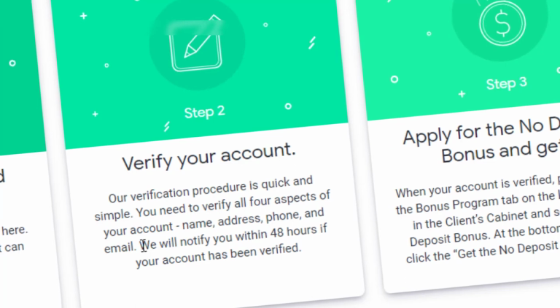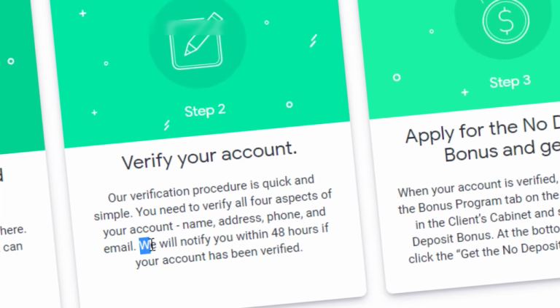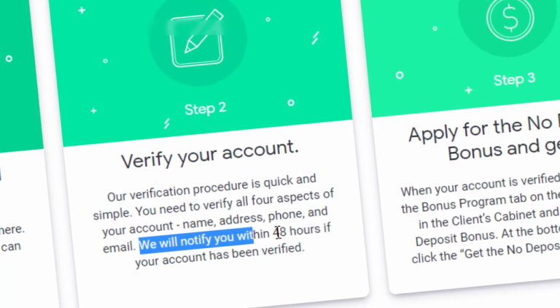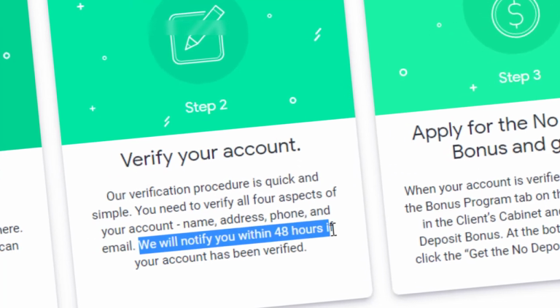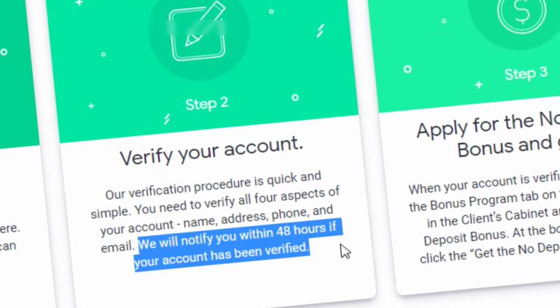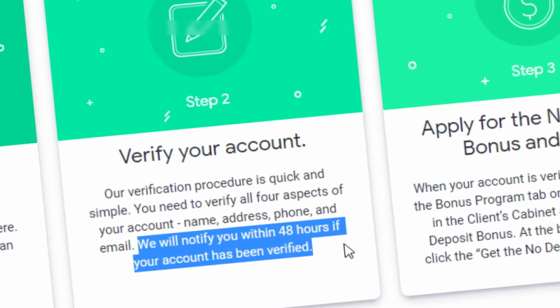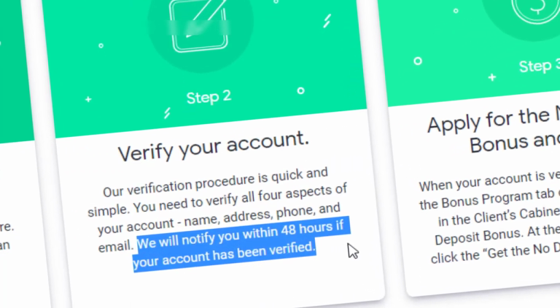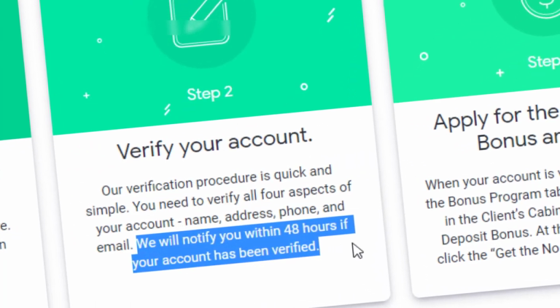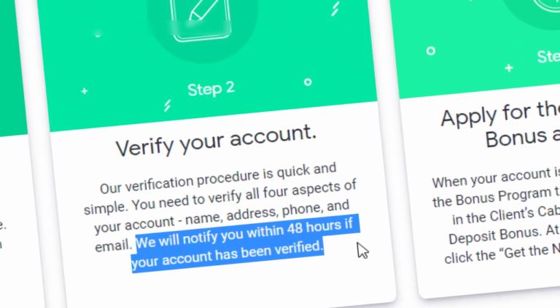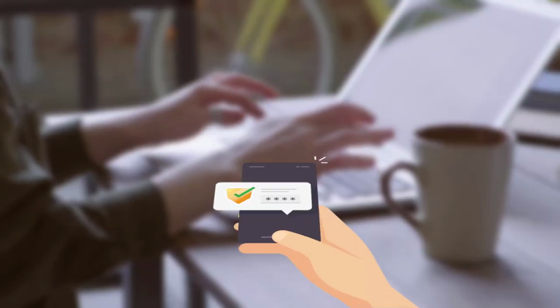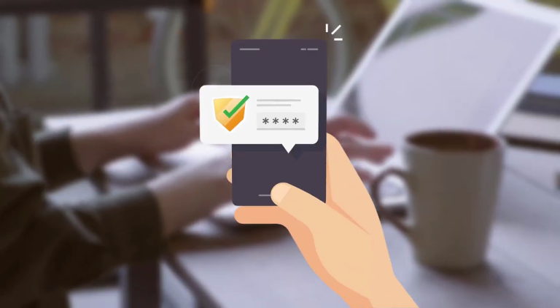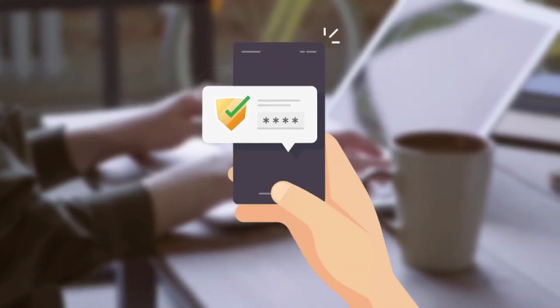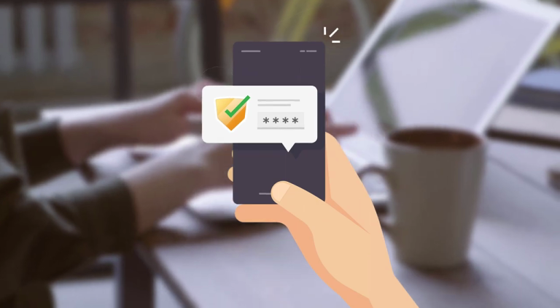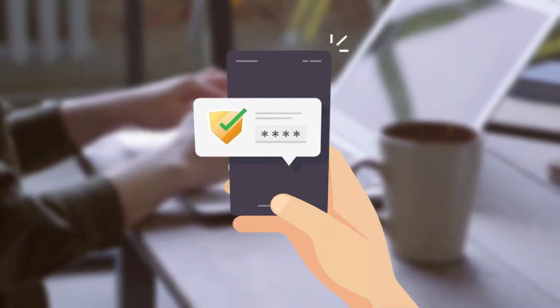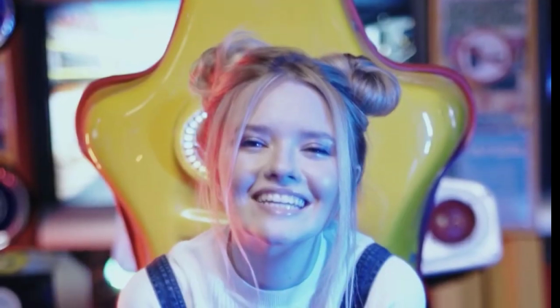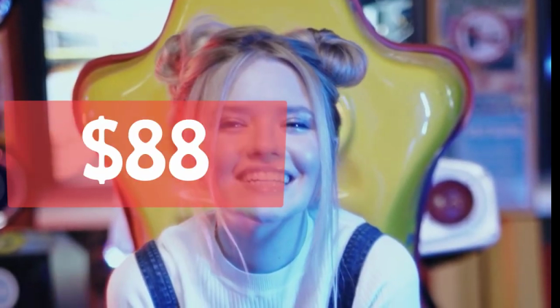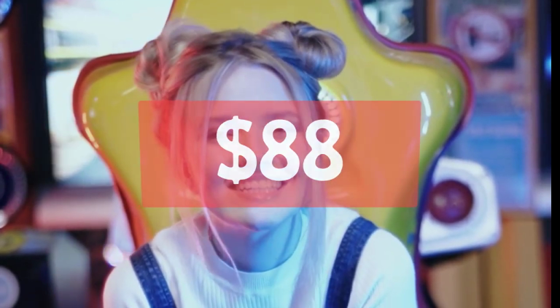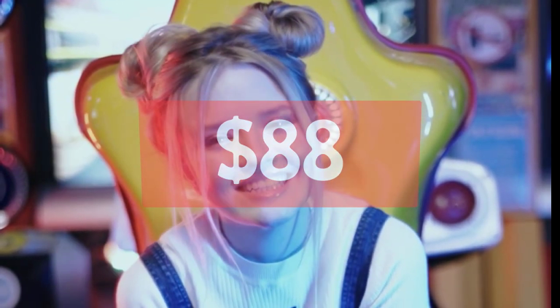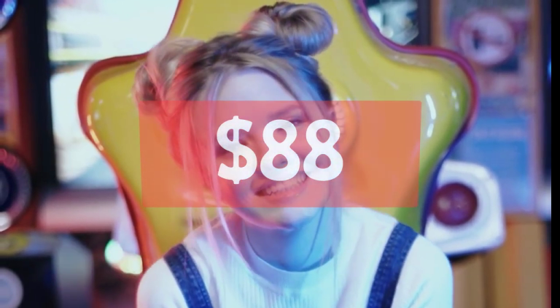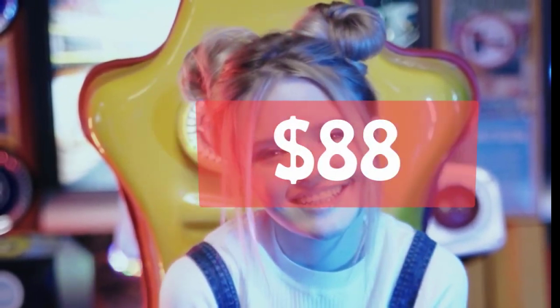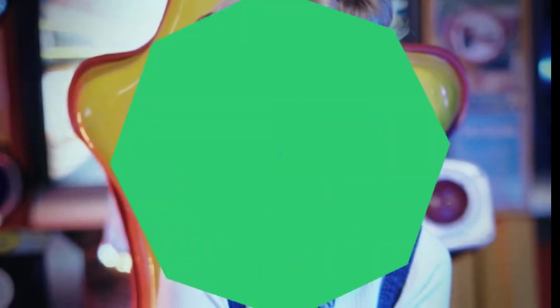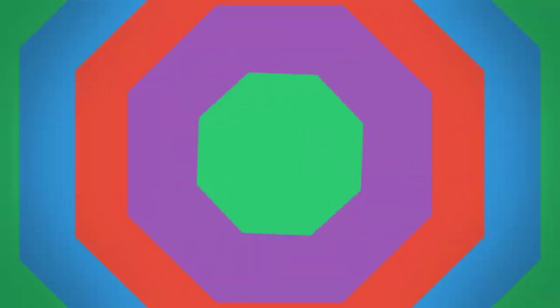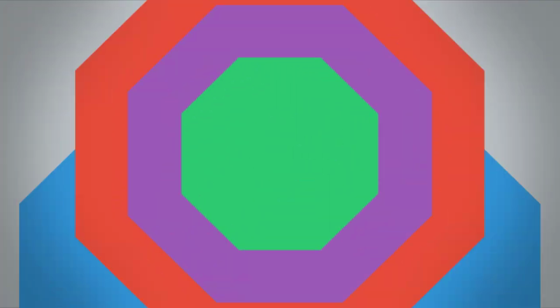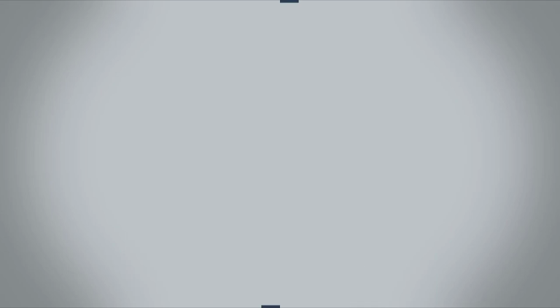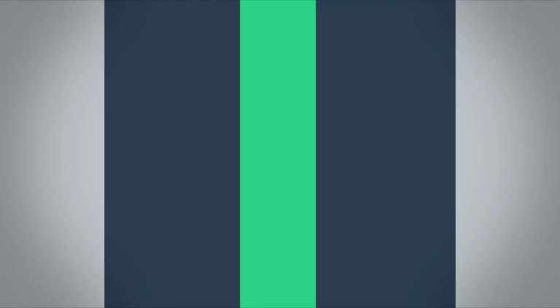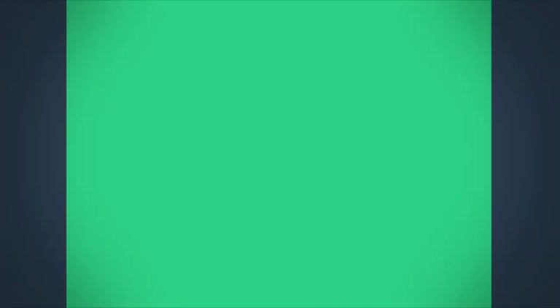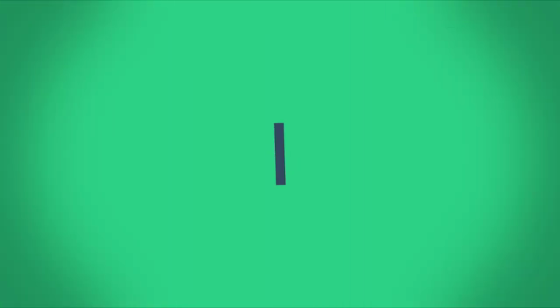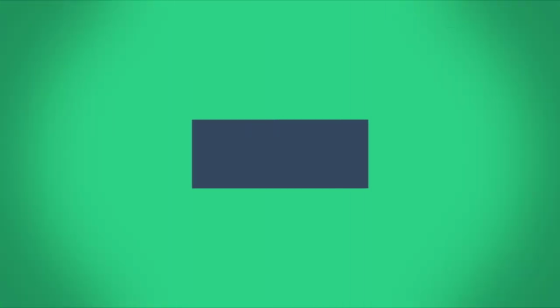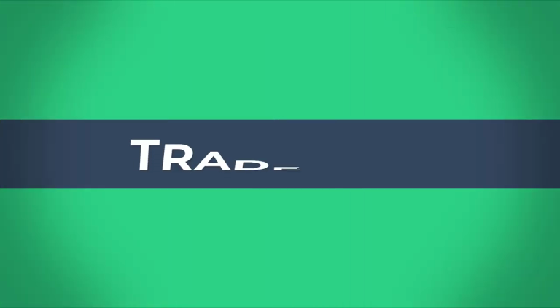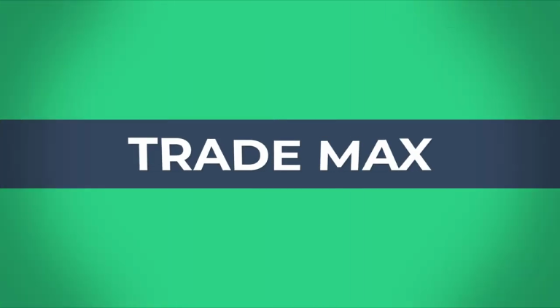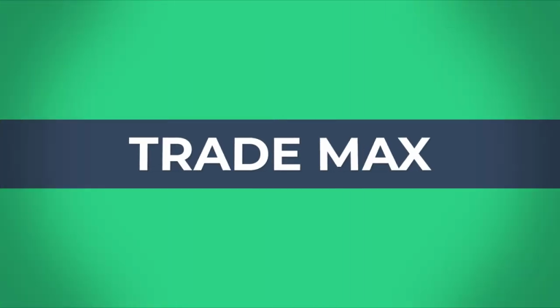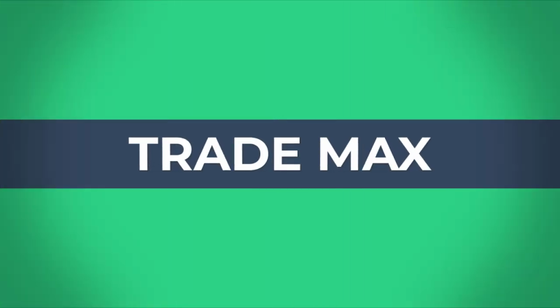According to them, they will take about two days for the verification process. After verifying your account correctly, you will be eligible to receive the $88 dollar bonus. Let's meet again with another video — have a nice day.